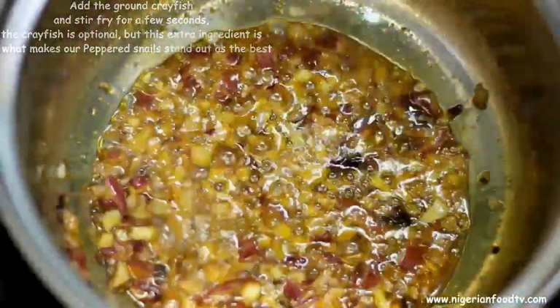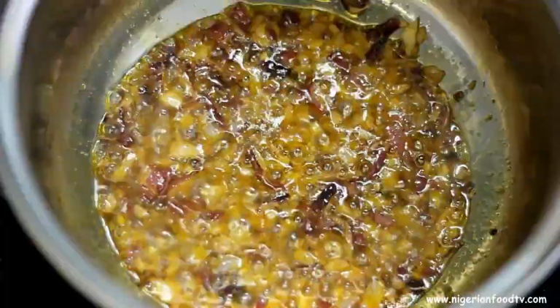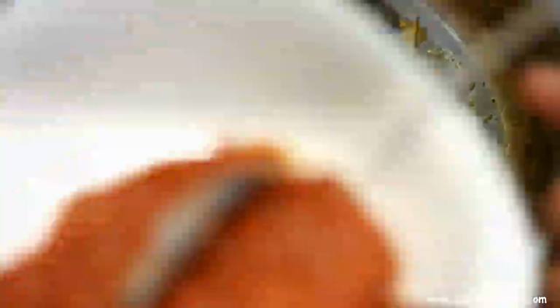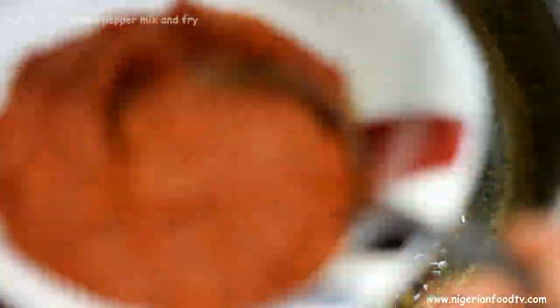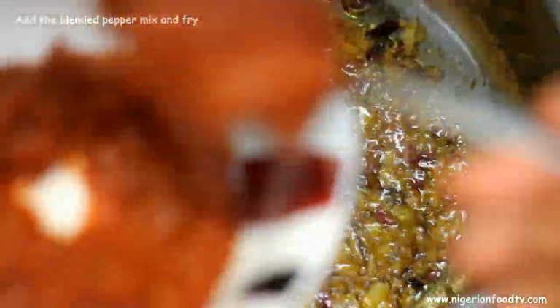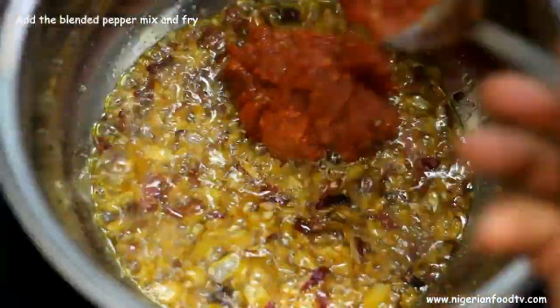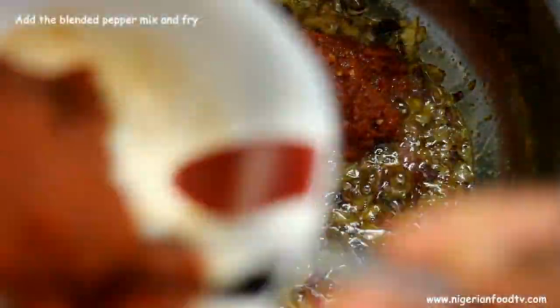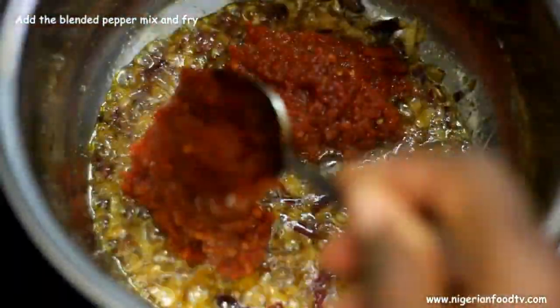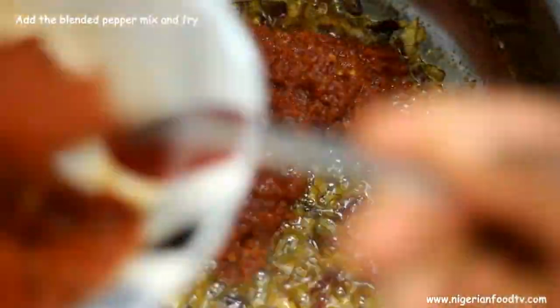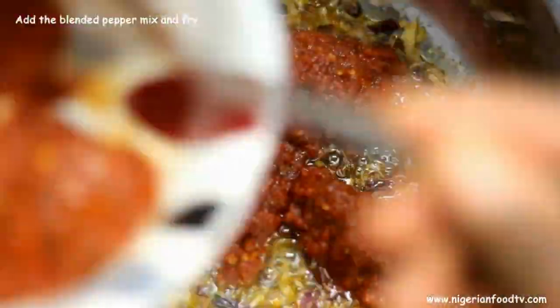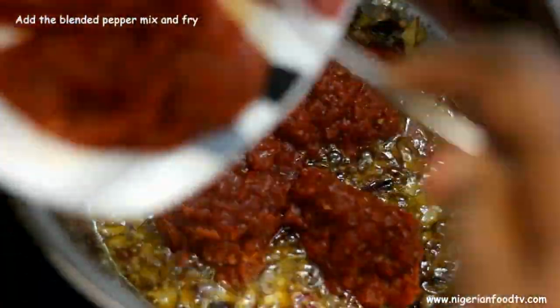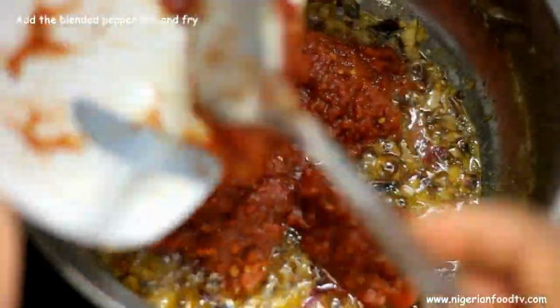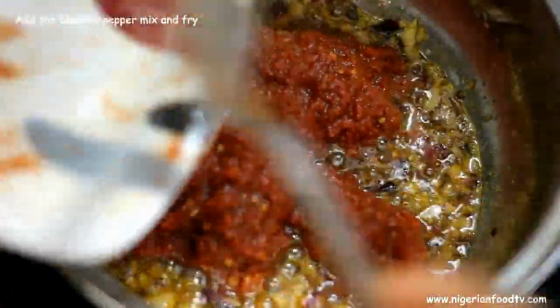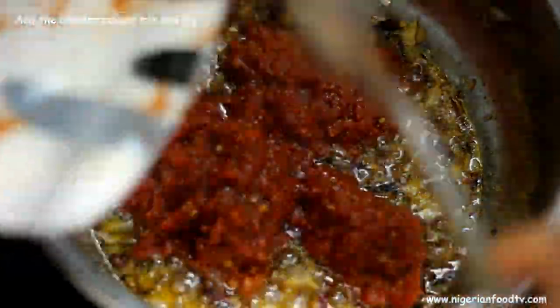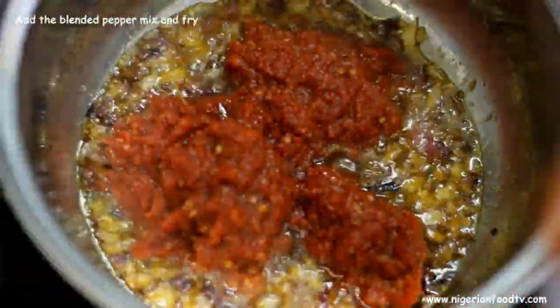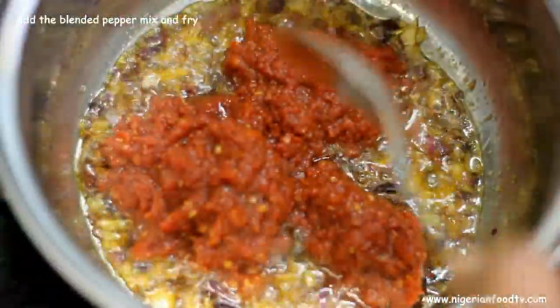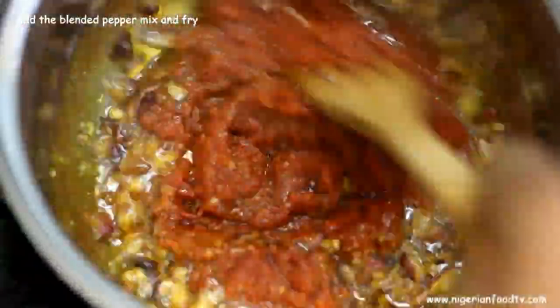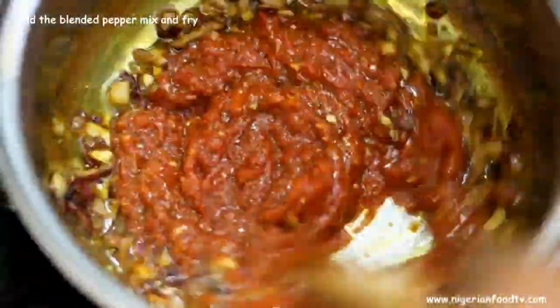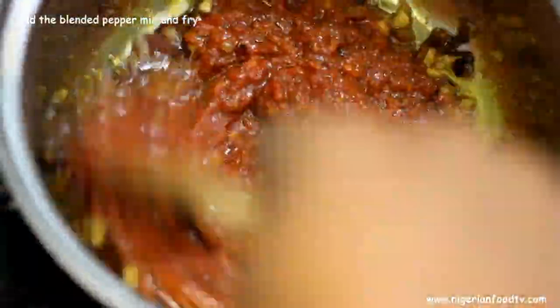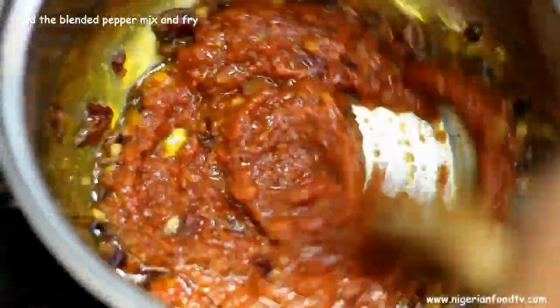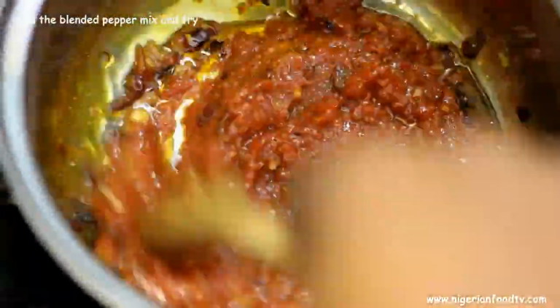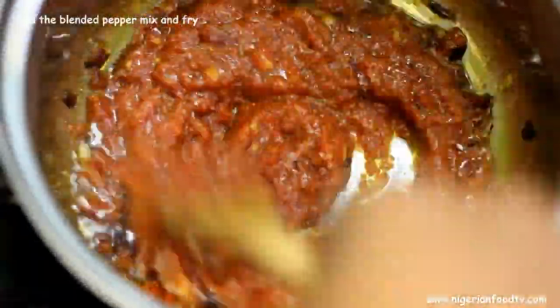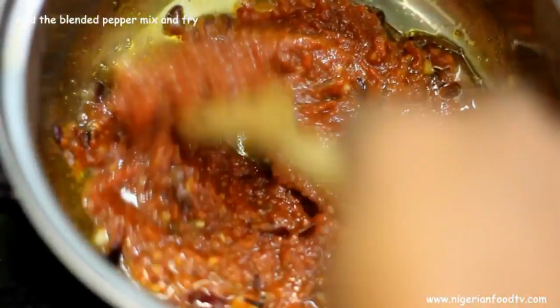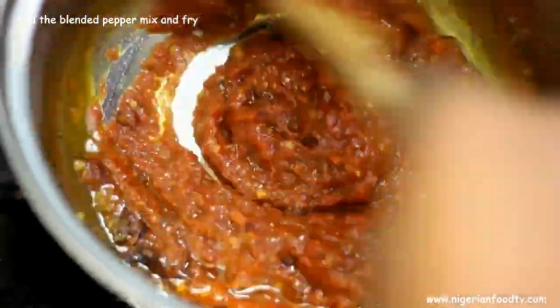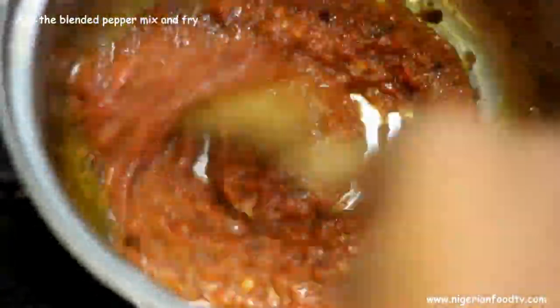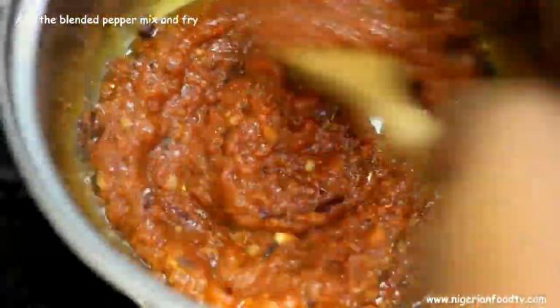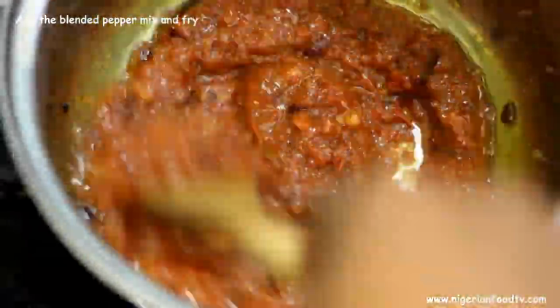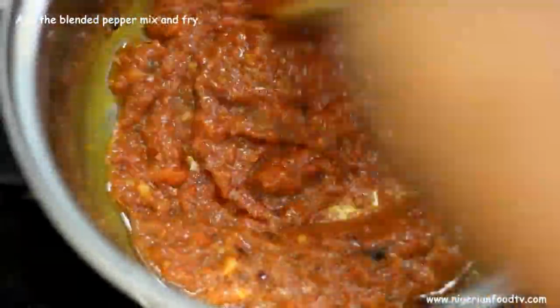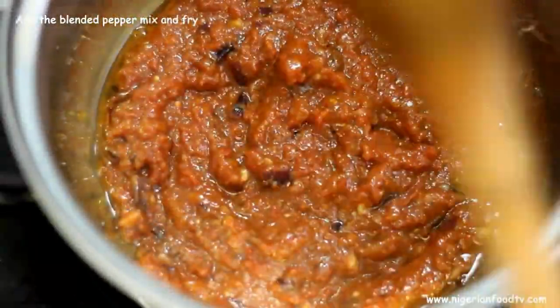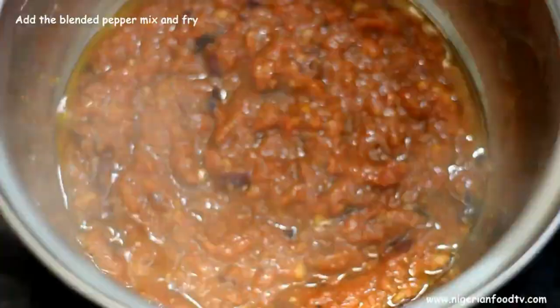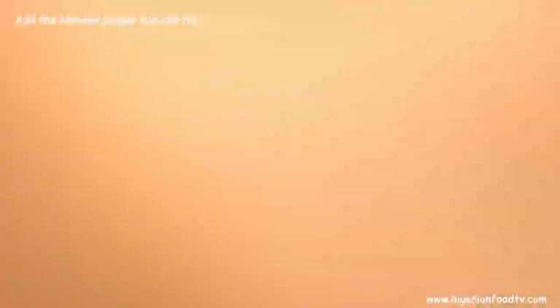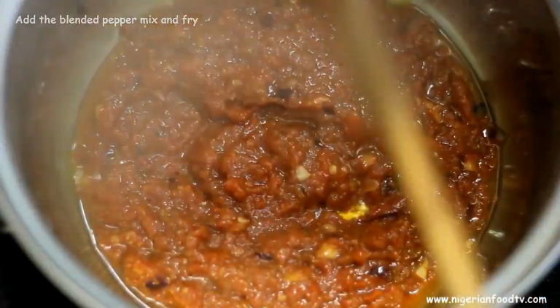When you begin to smell the sweet aroma of the fried crayfish, add the blended pepper mix and stir fry. While frying, add the remaining seasoning cube and any other spices you like. I added extra curry and salt to taste.